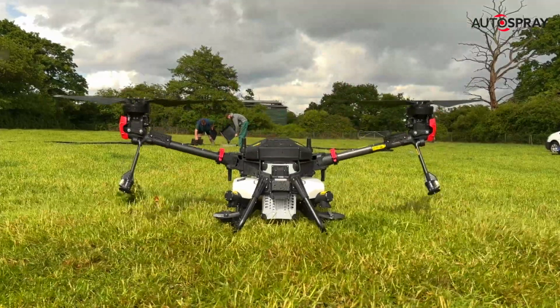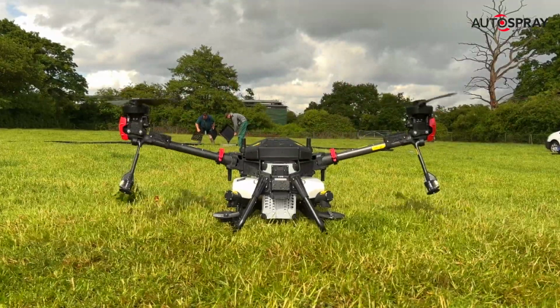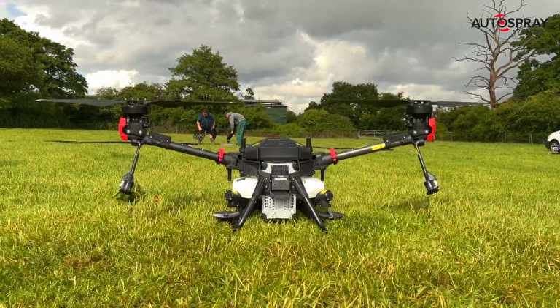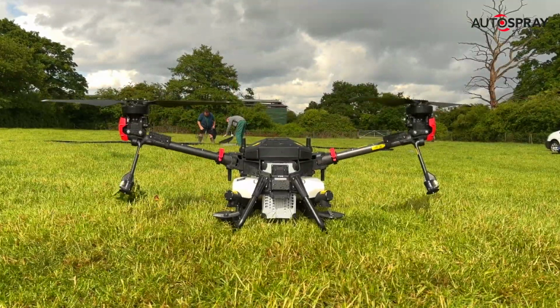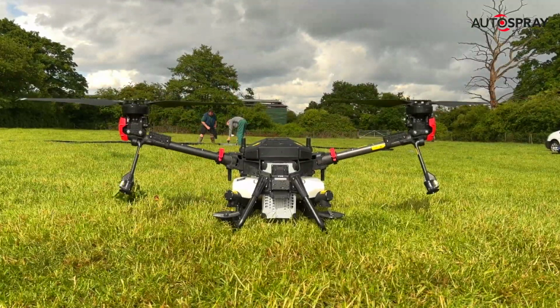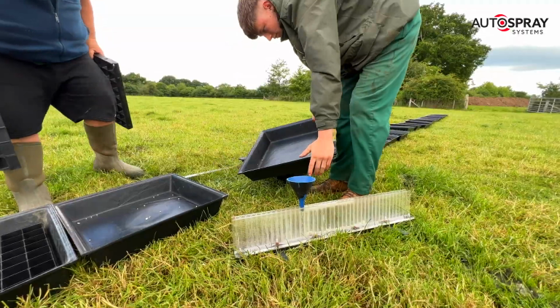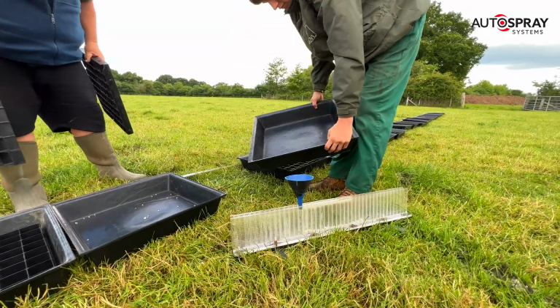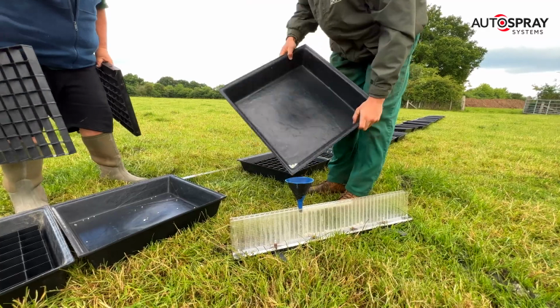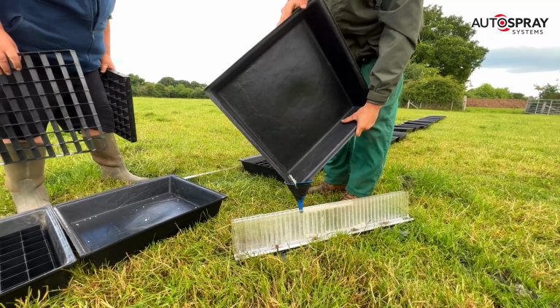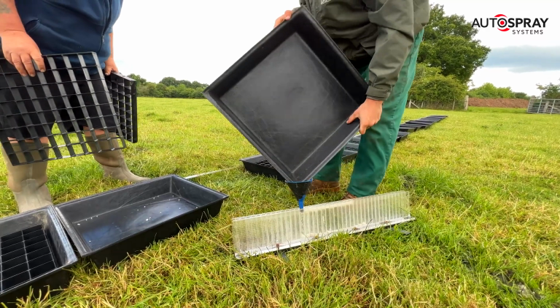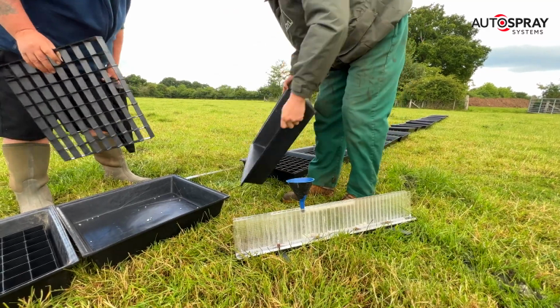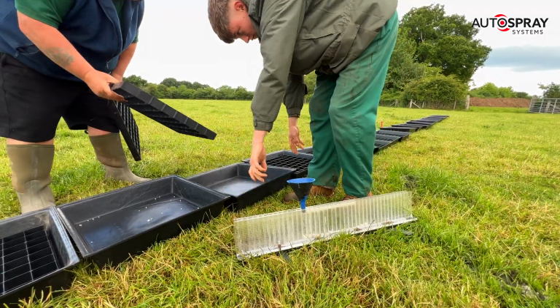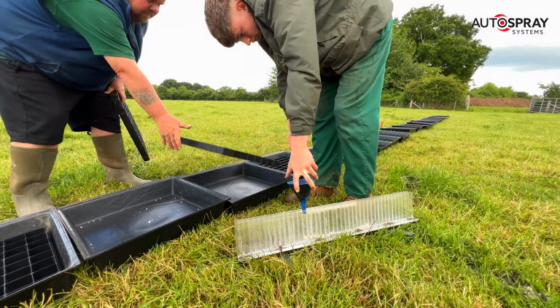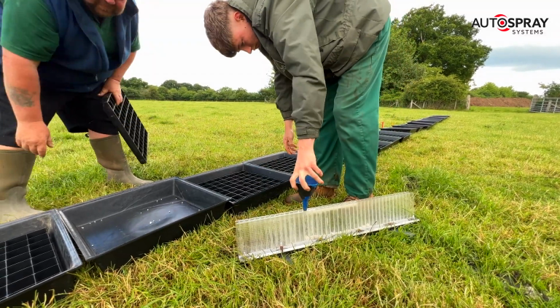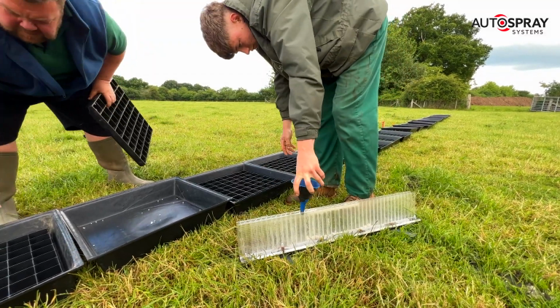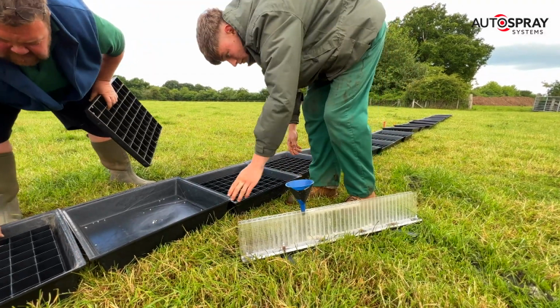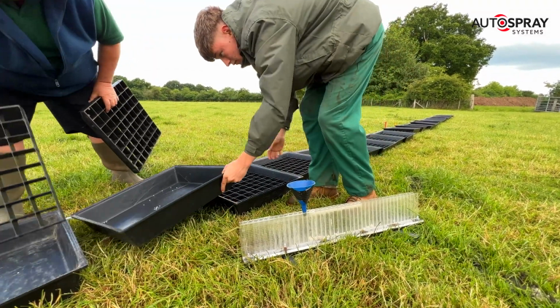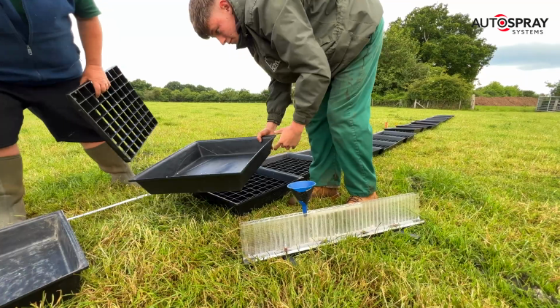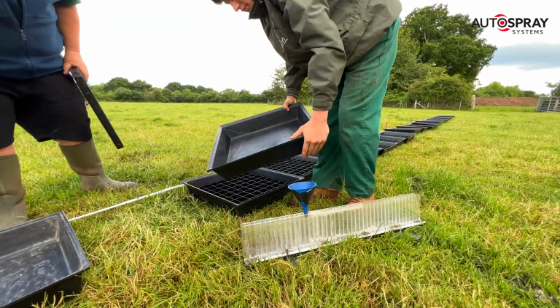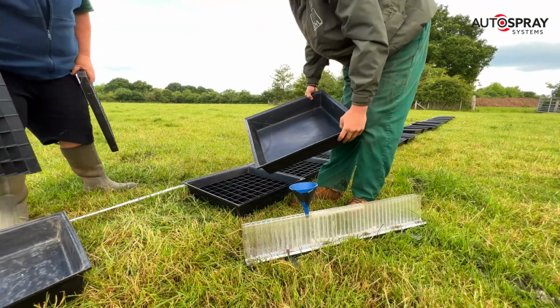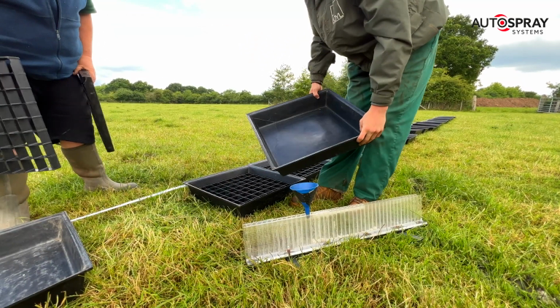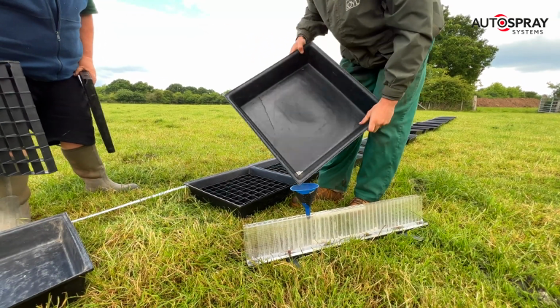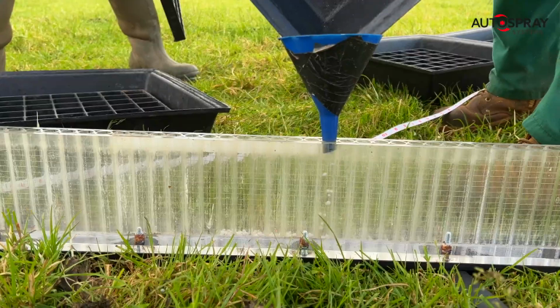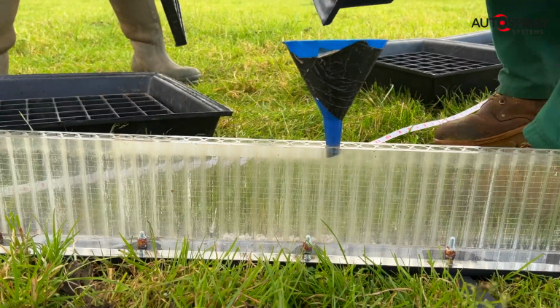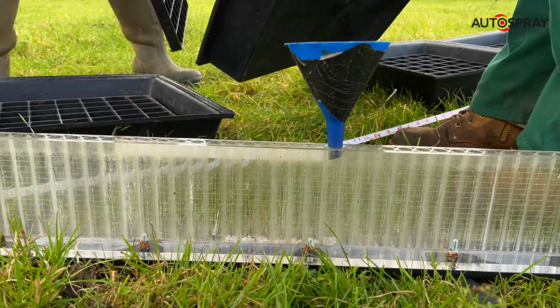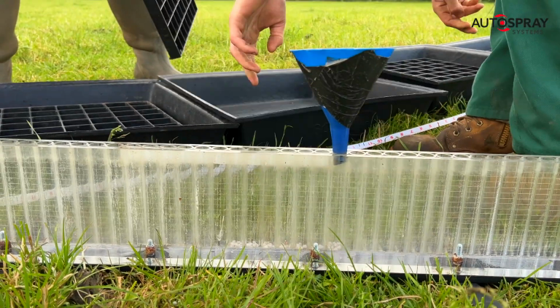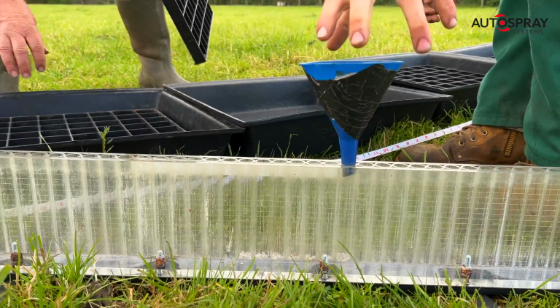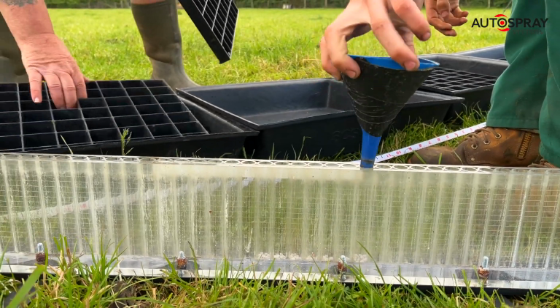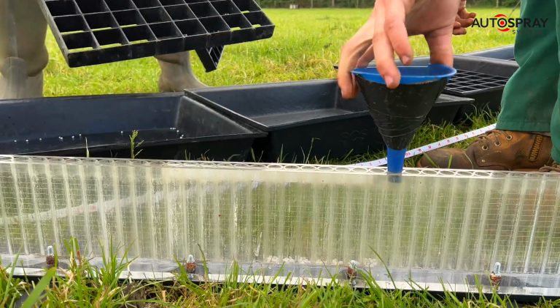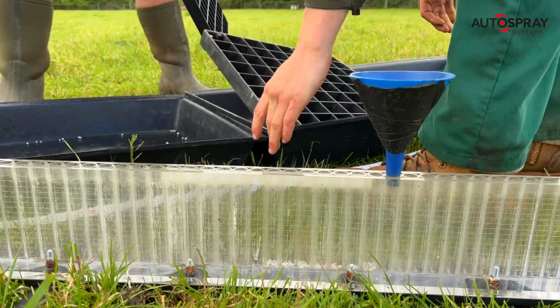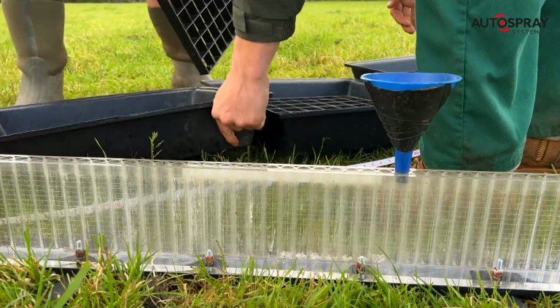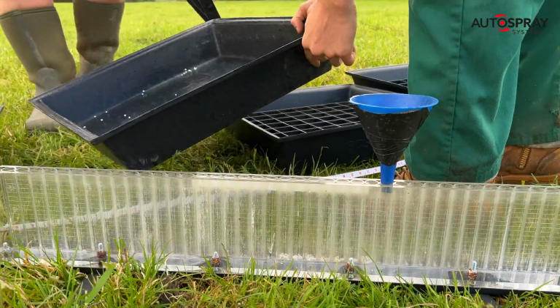As soon as the drone had completed its flight, Jake and Russ, our calibration experts, got busy collecting the results. They were looking to achieve as even a spread as possible from the twin spreading disks, to ensure that each plant gets the same amount of fertiliser.